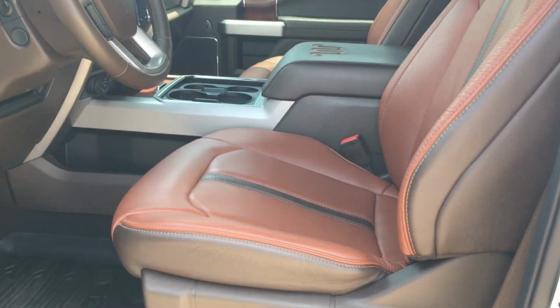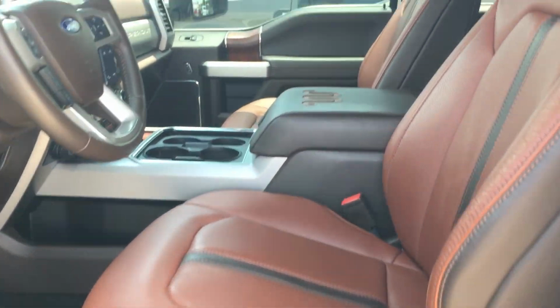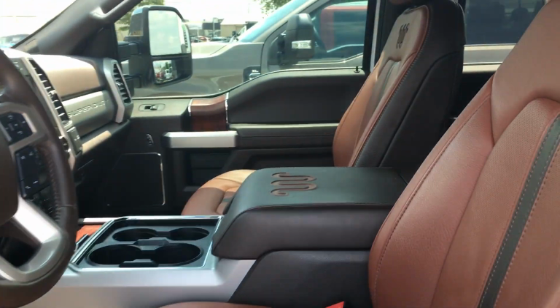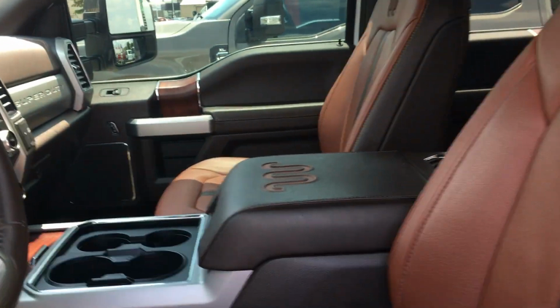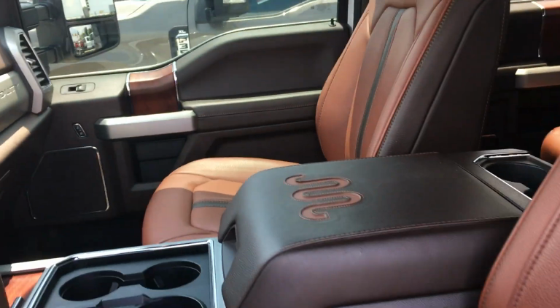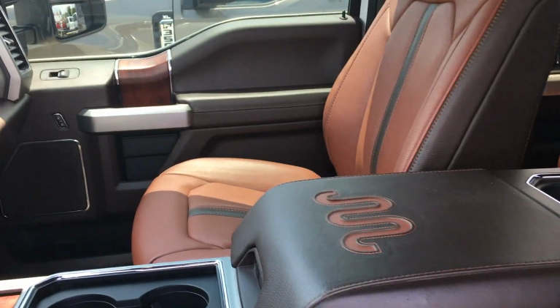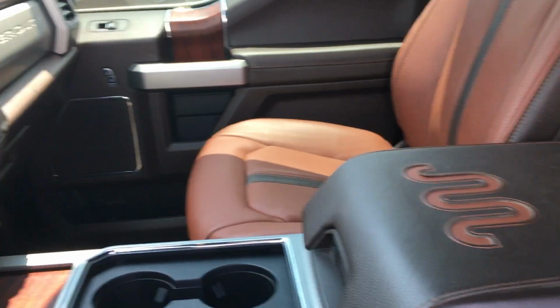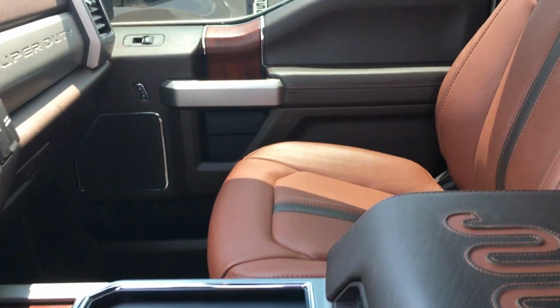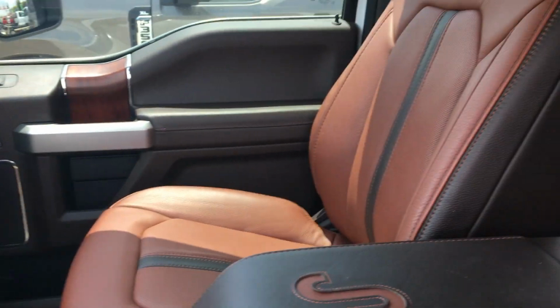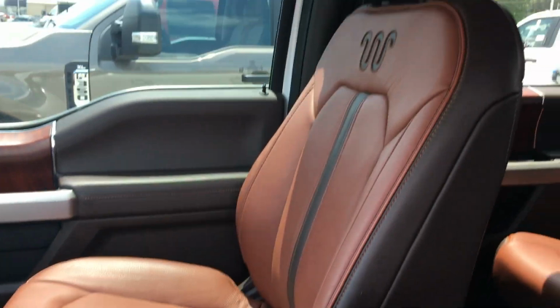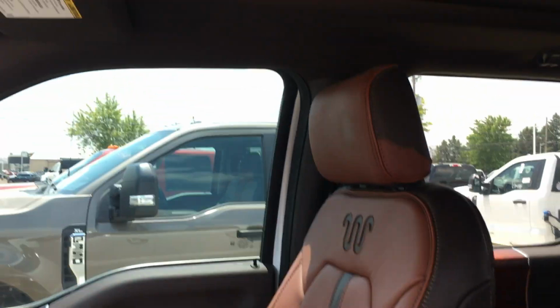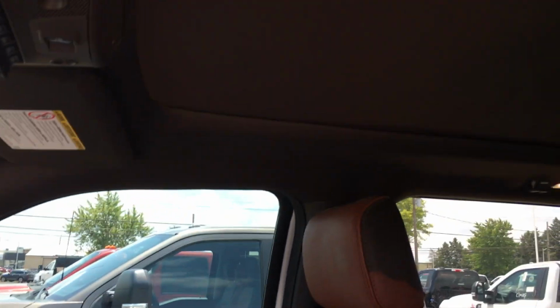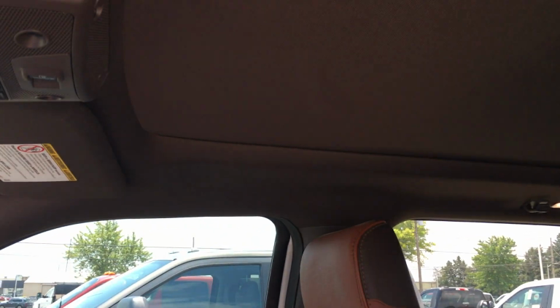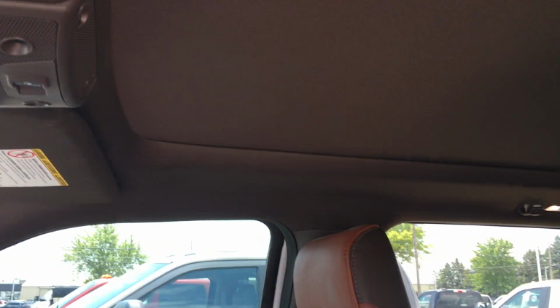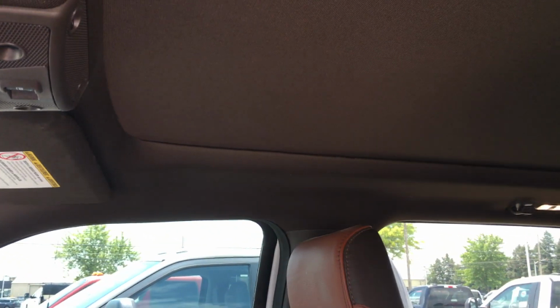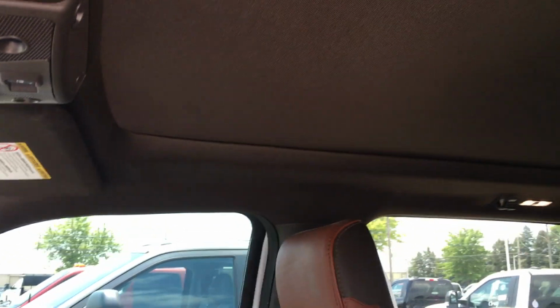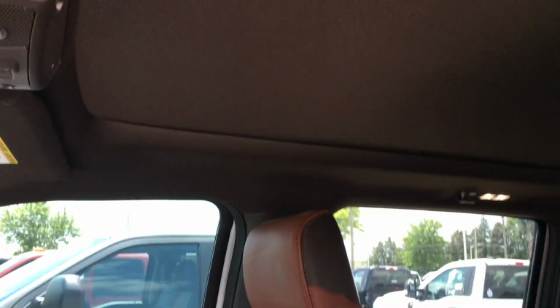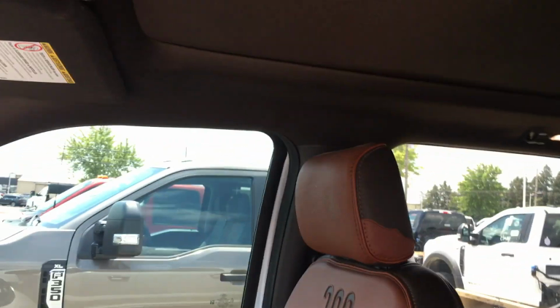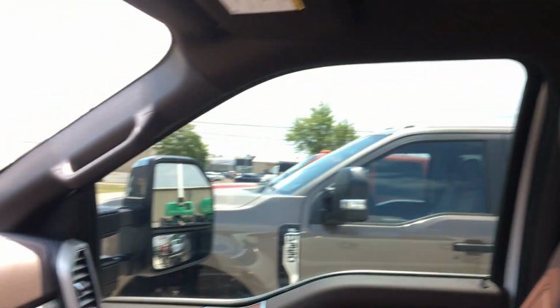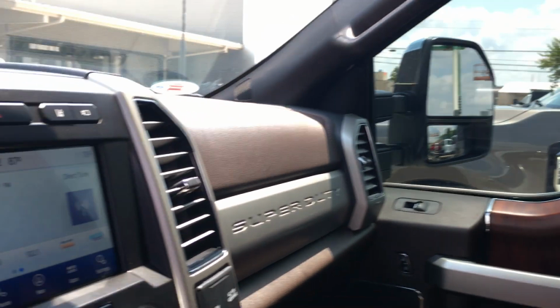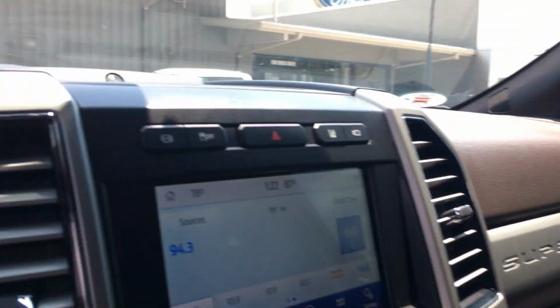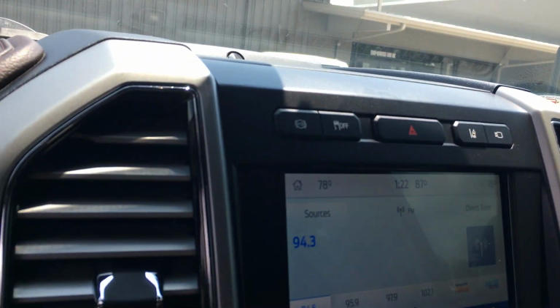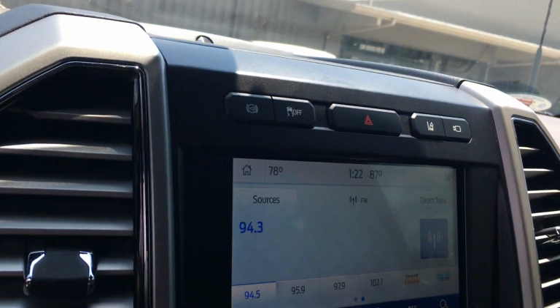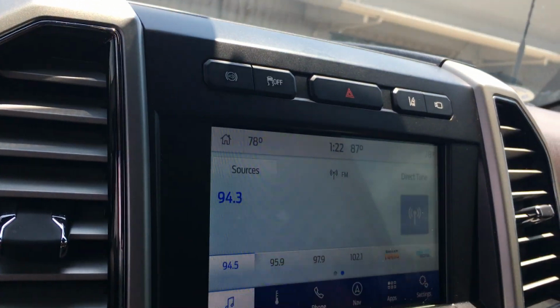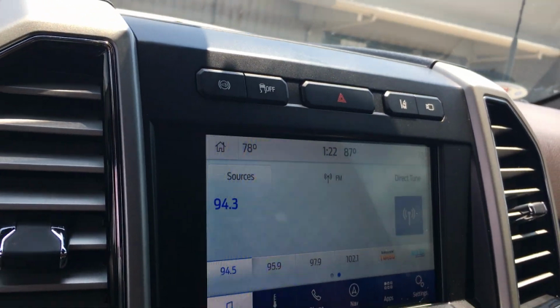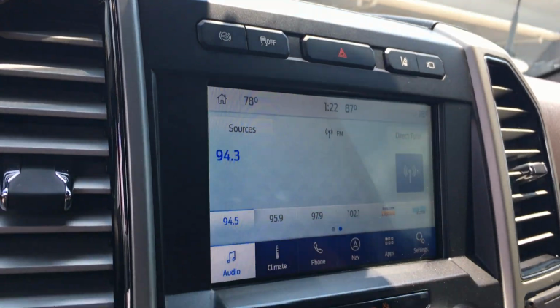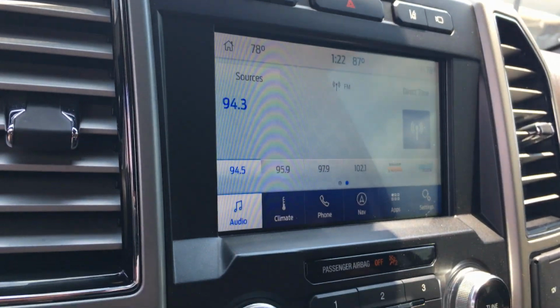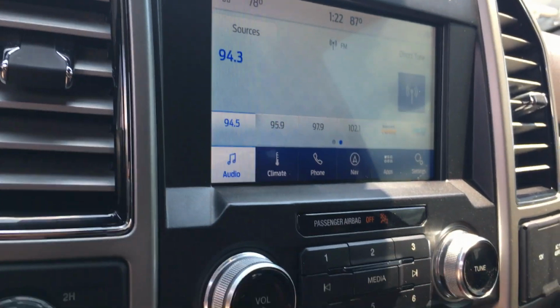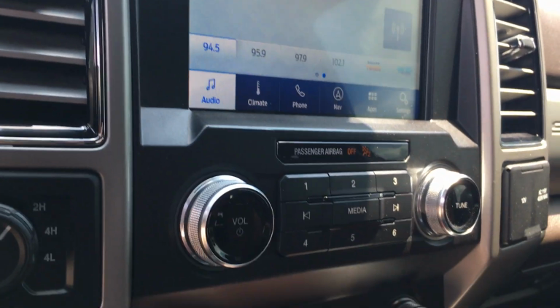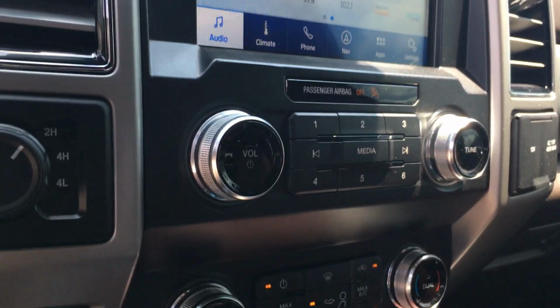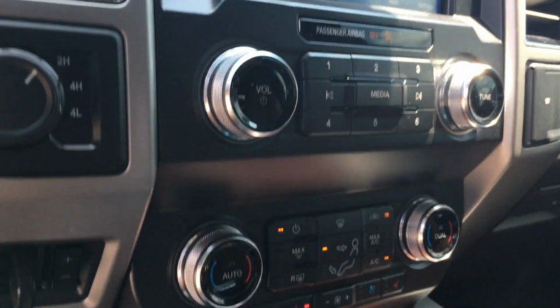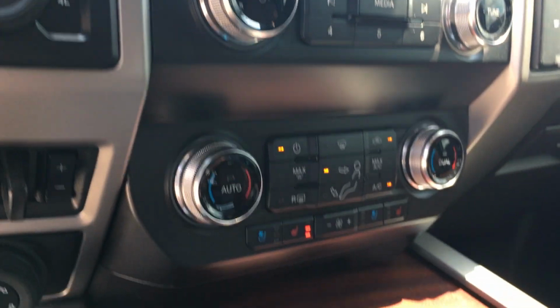Interior wise it's clean. No smoke smells, no odors. It does have the sunroof, shades closed right now. Got your nav, heated and cooled seats.